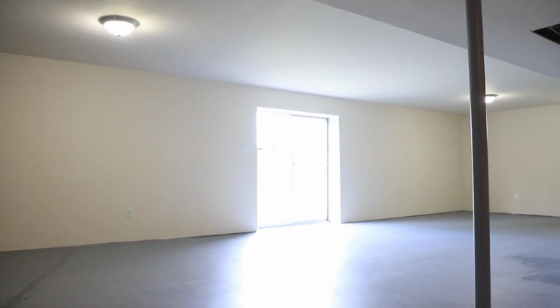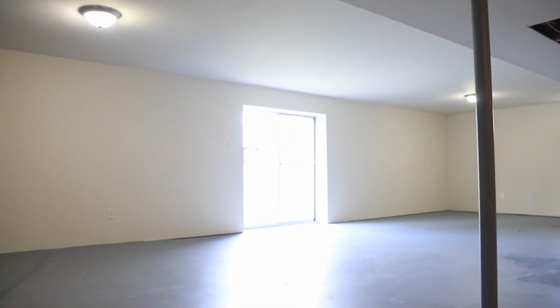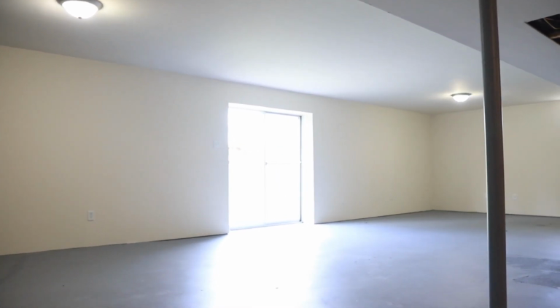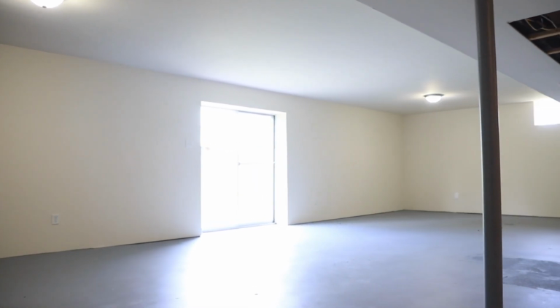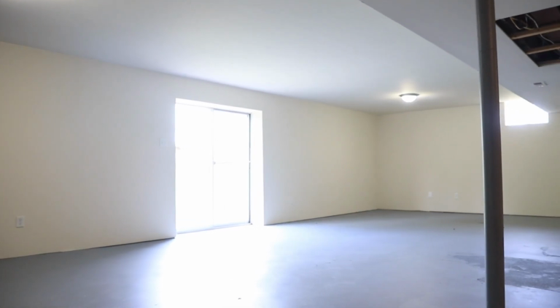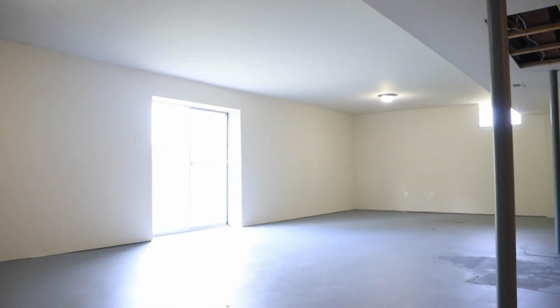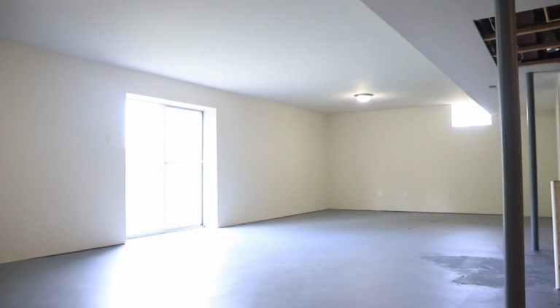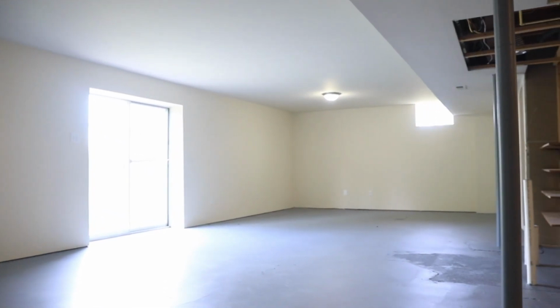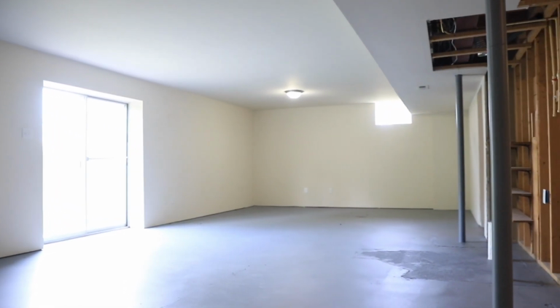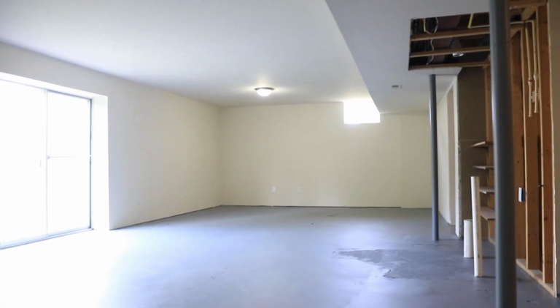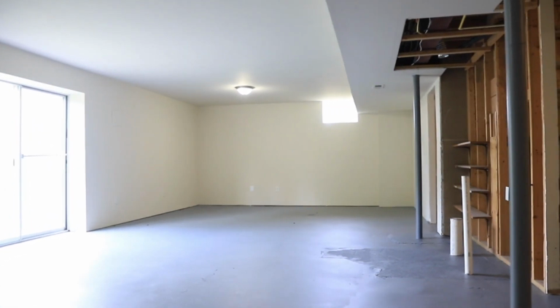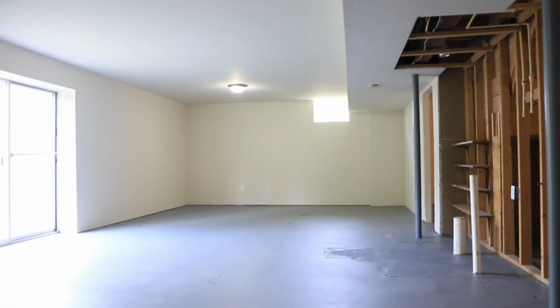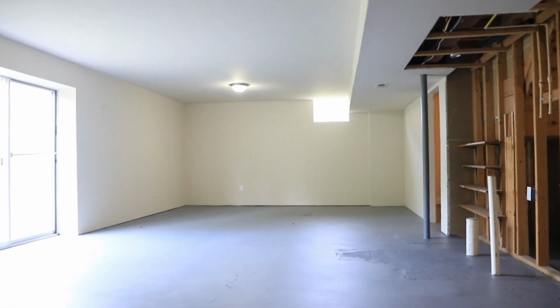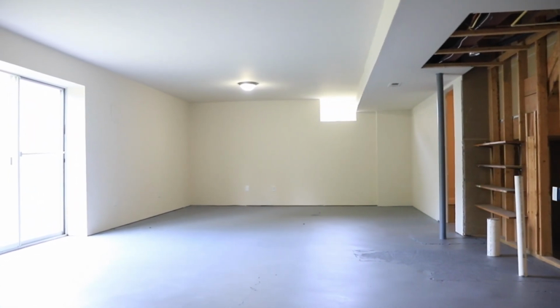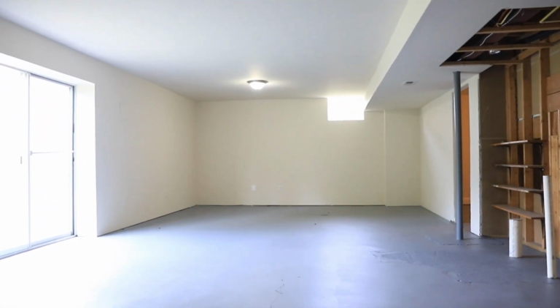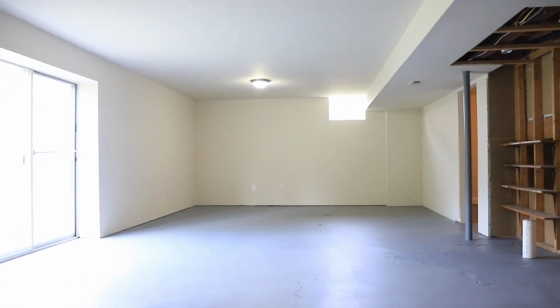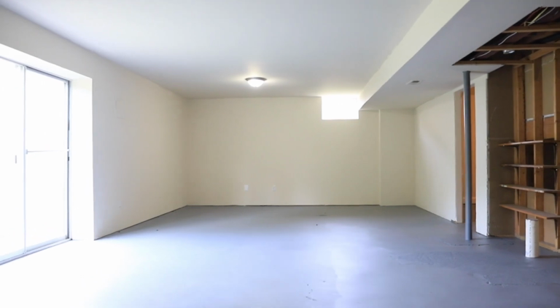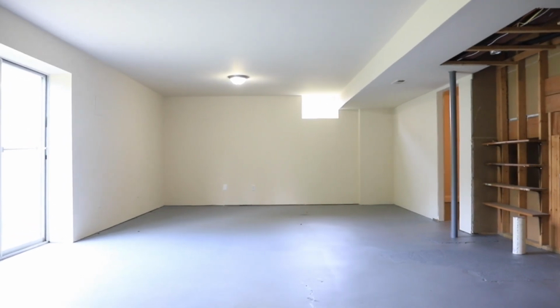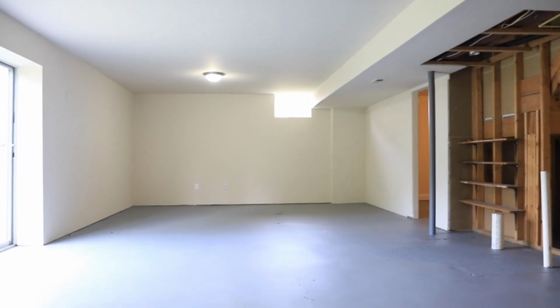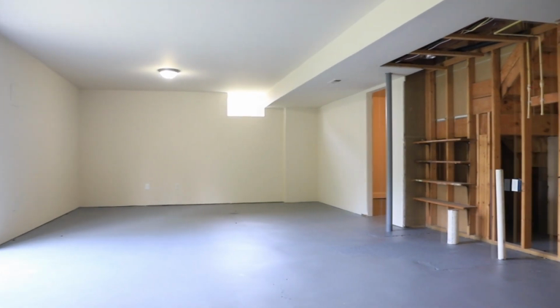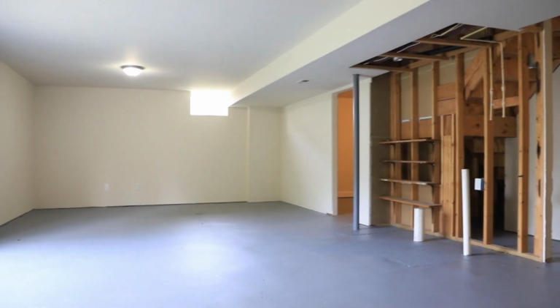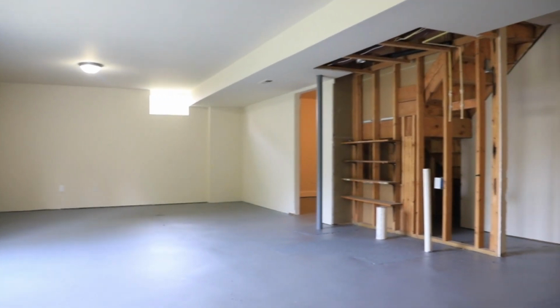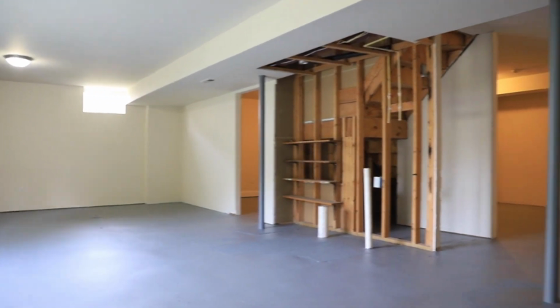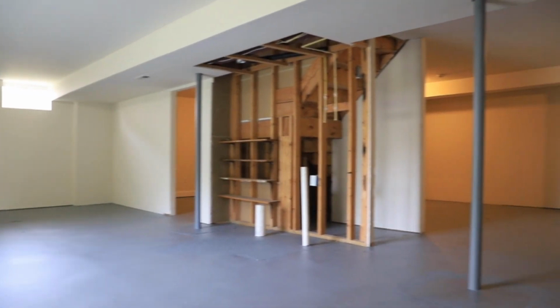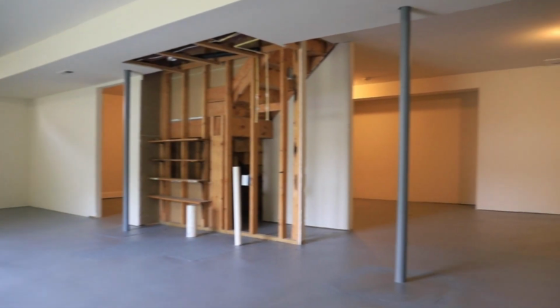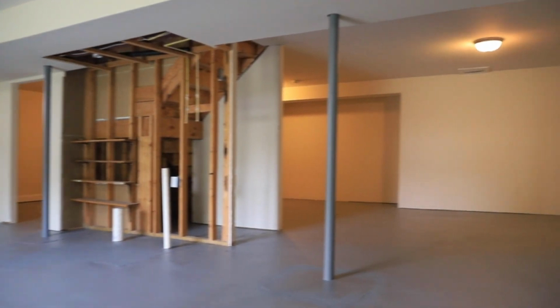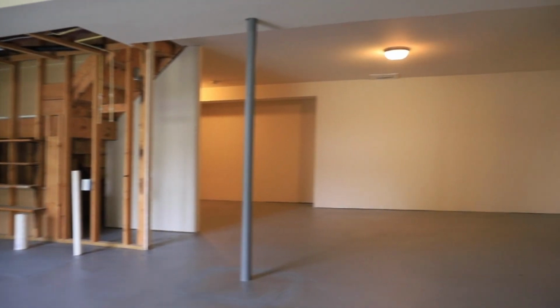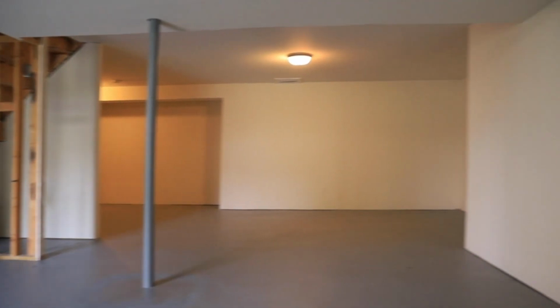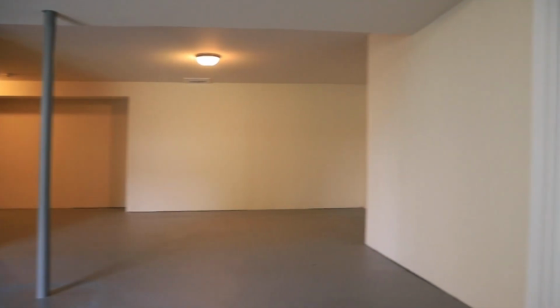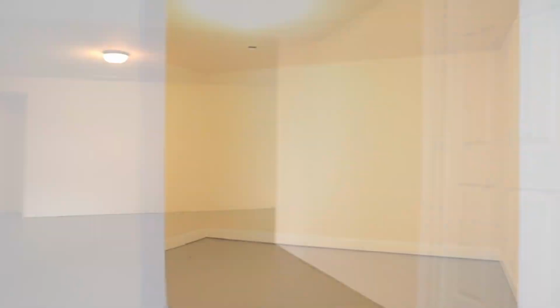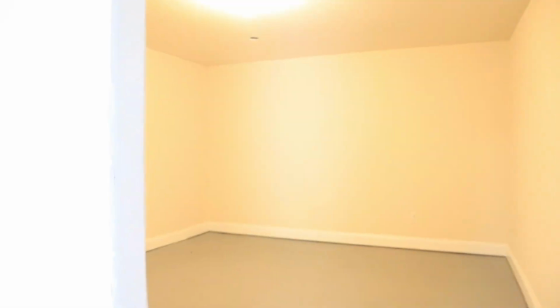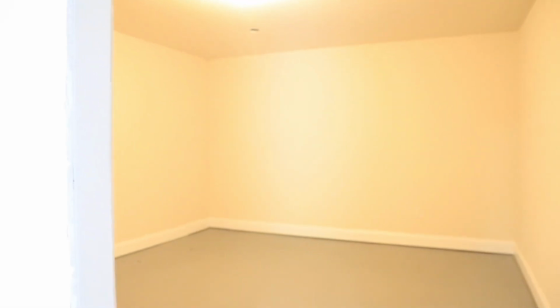The nearly finished walk-out basement has 1,700 square feet waiting to be made into a man cave, extra bedrooms, or home theater.